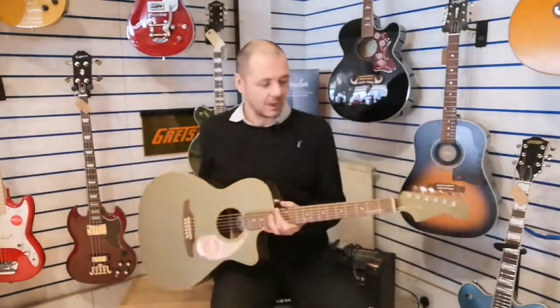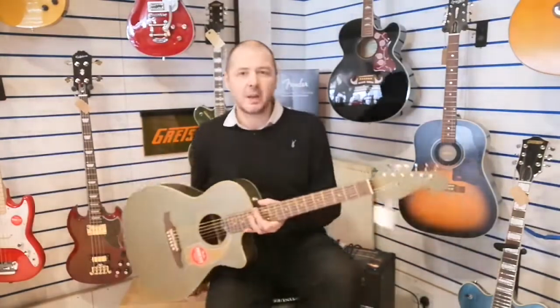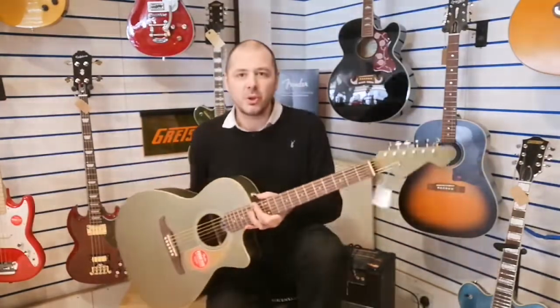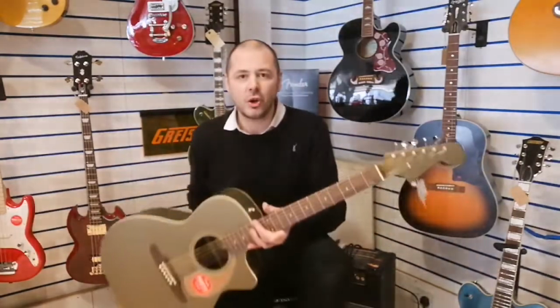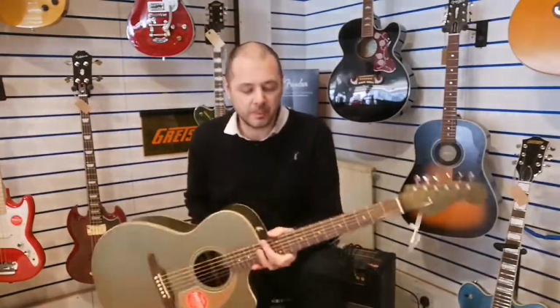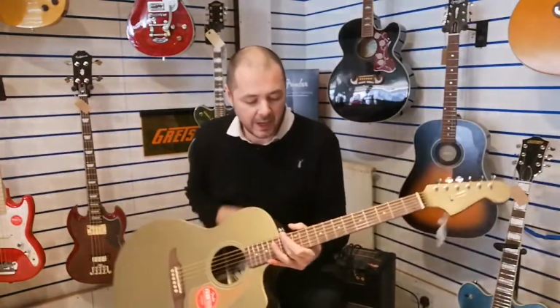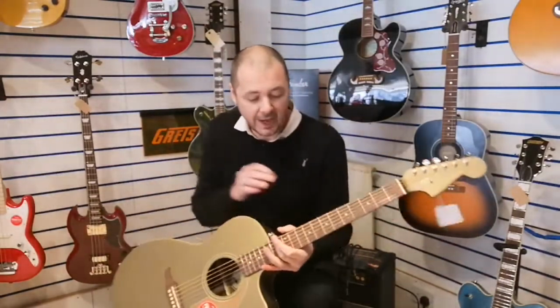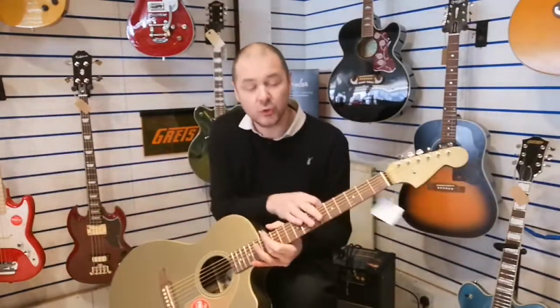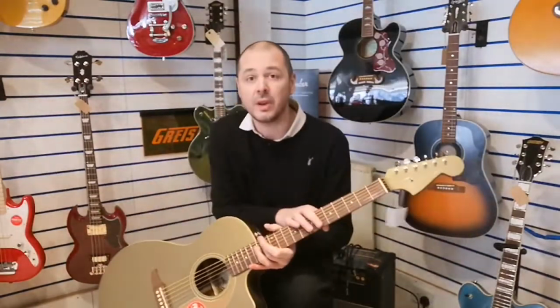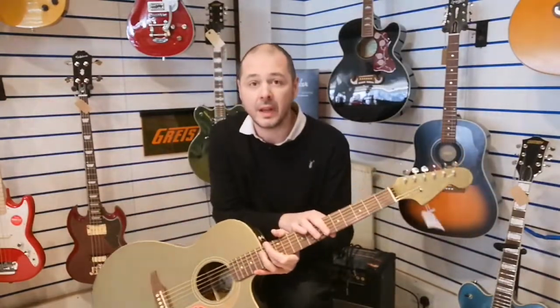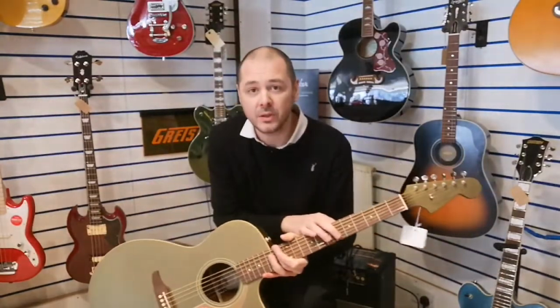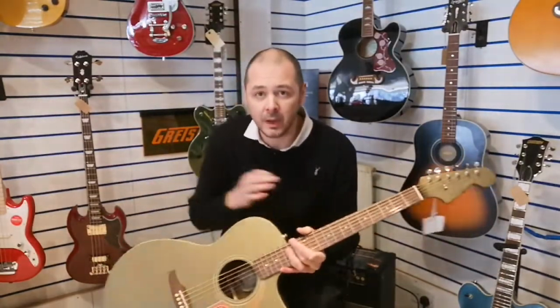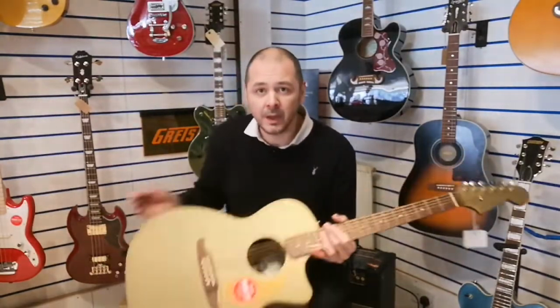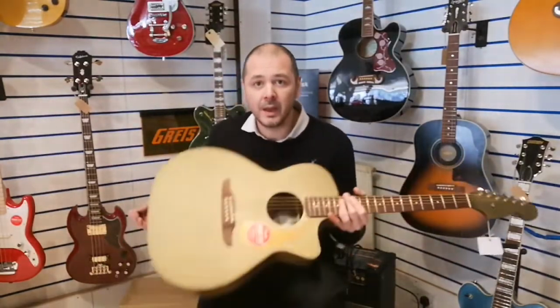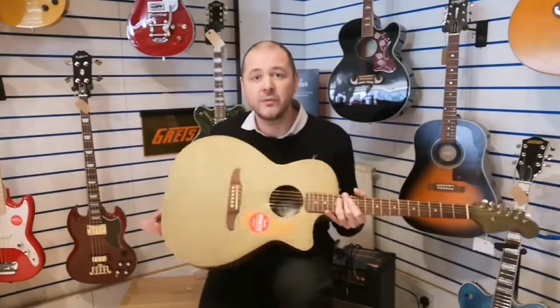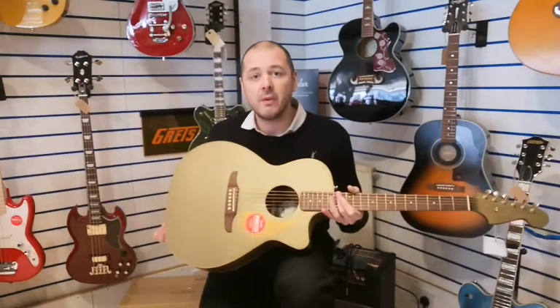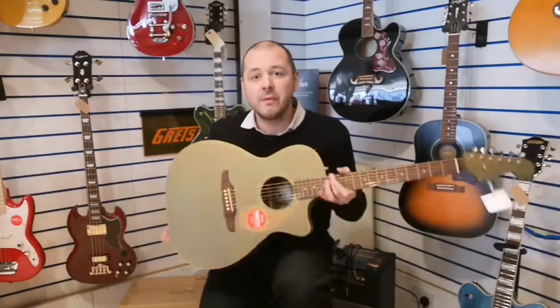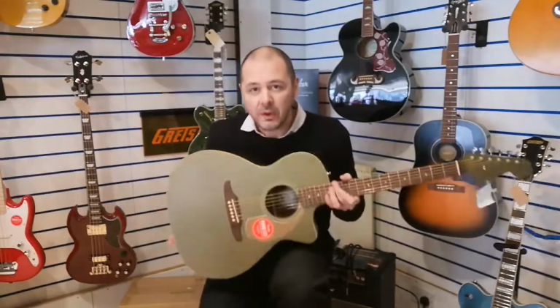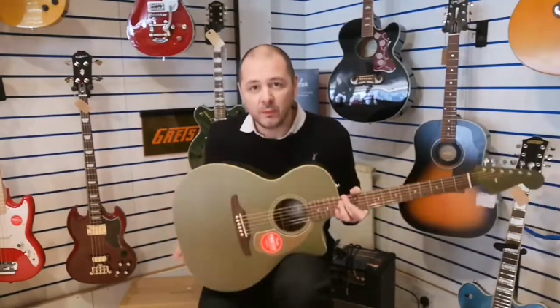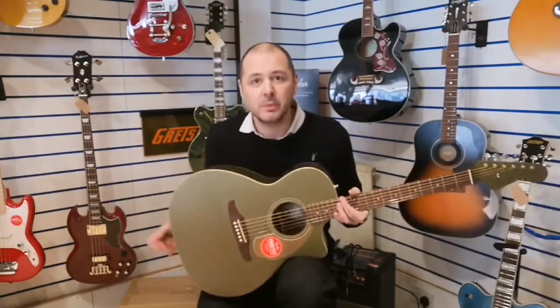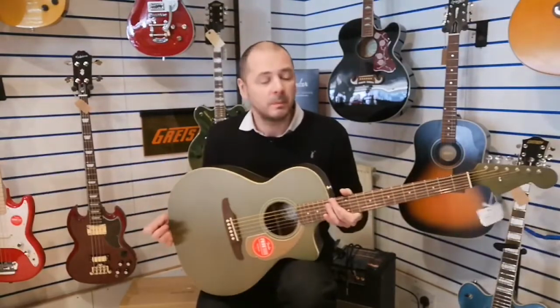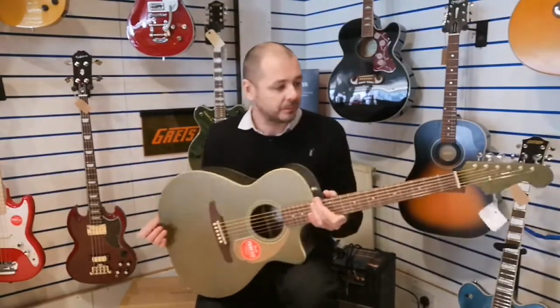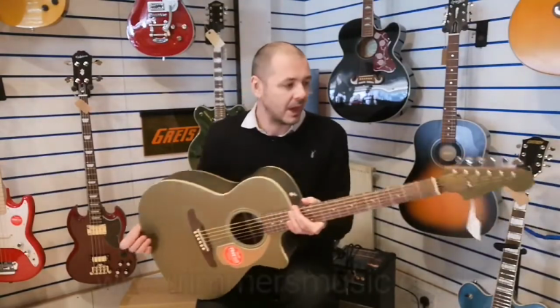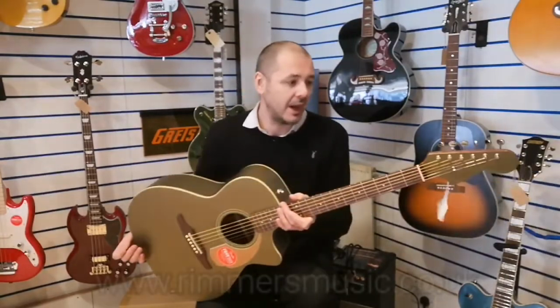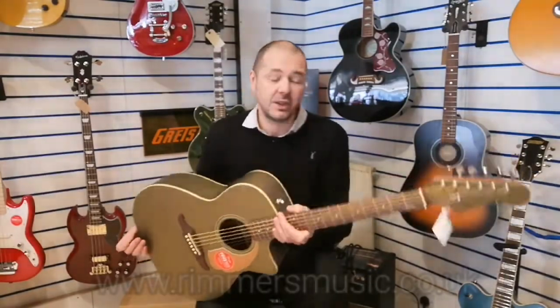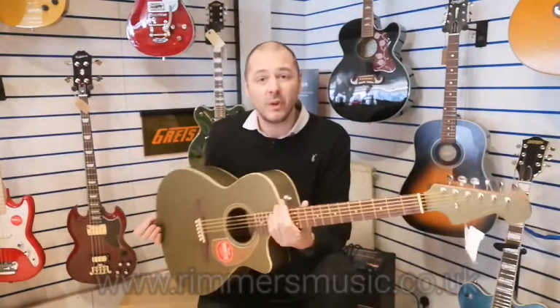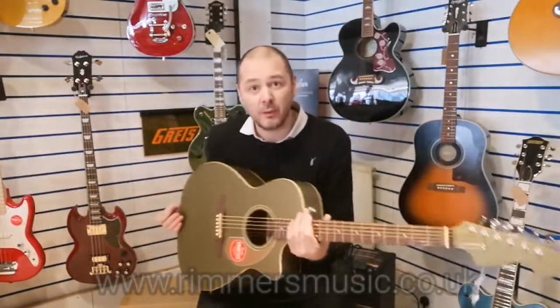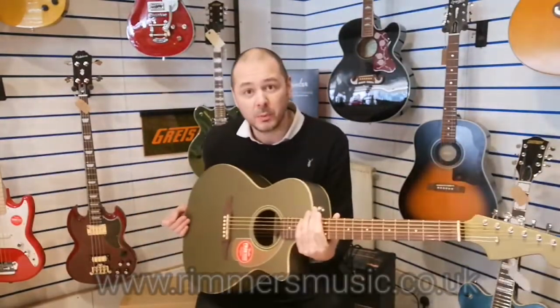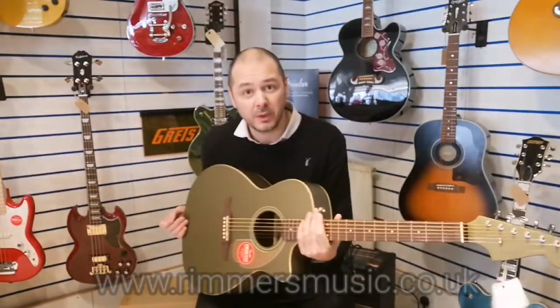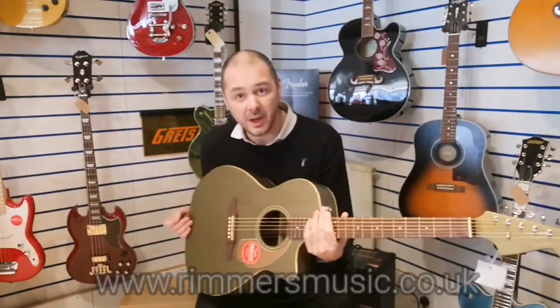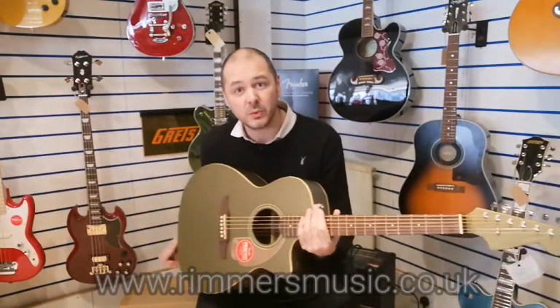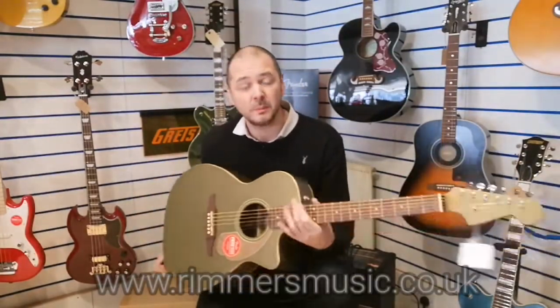There you go — an absolute joy to play. The action is really nice as well, it's very very comfortable. And it's a great affordable guitar.